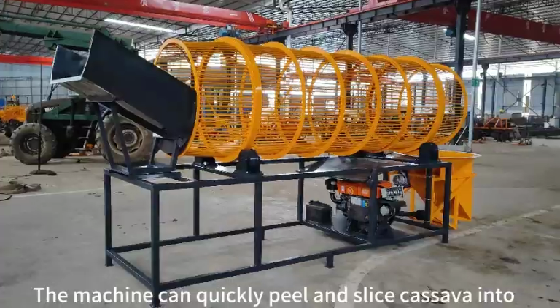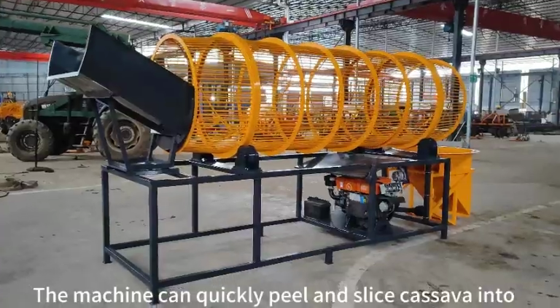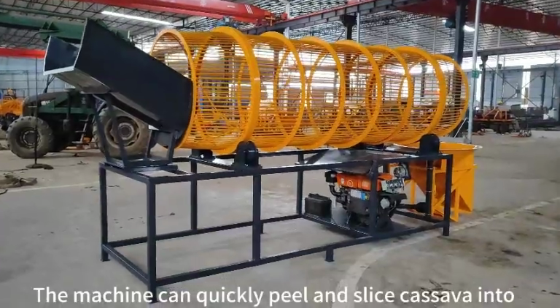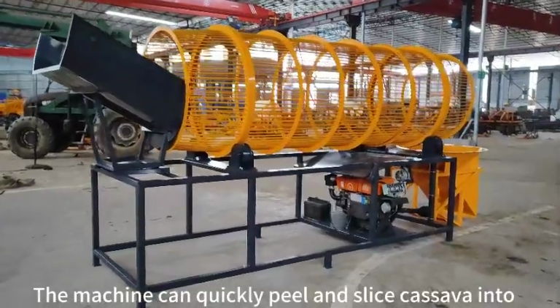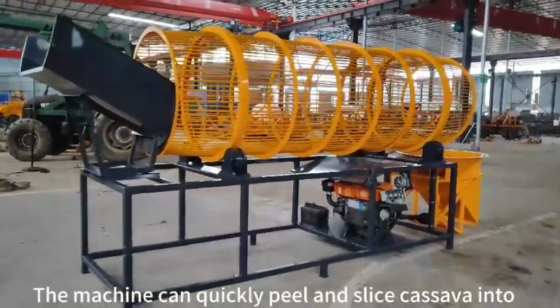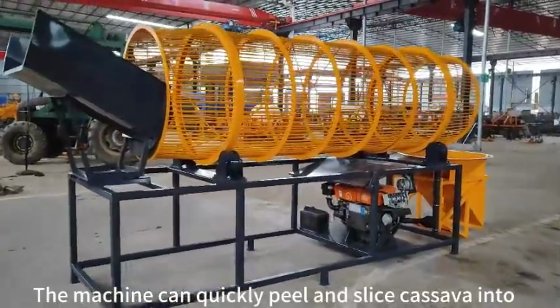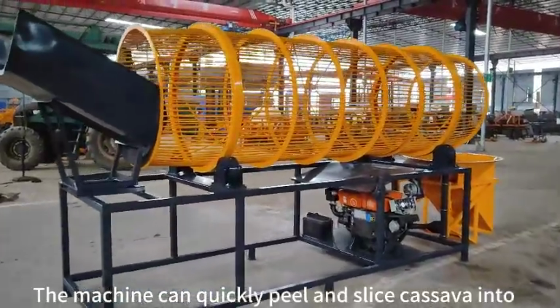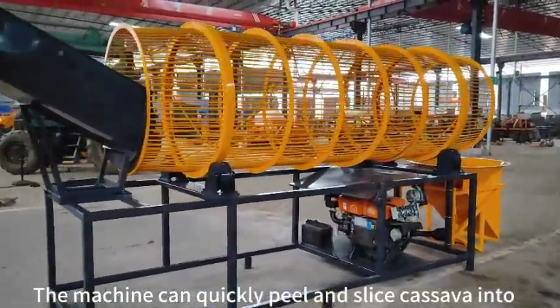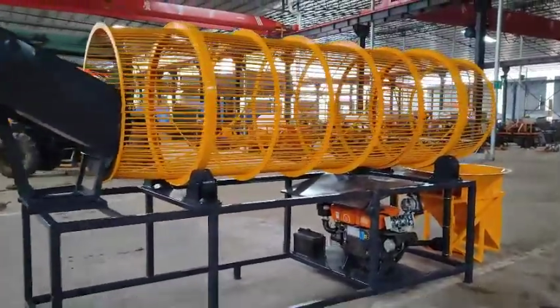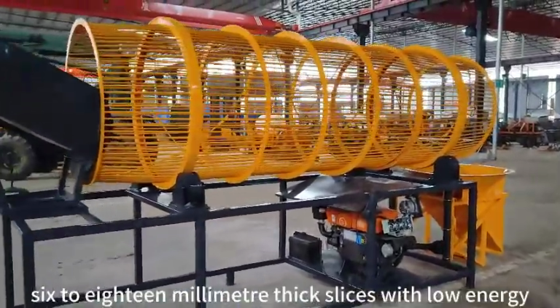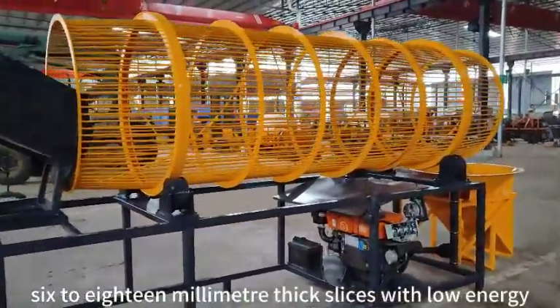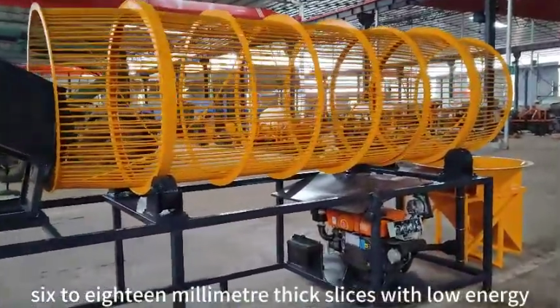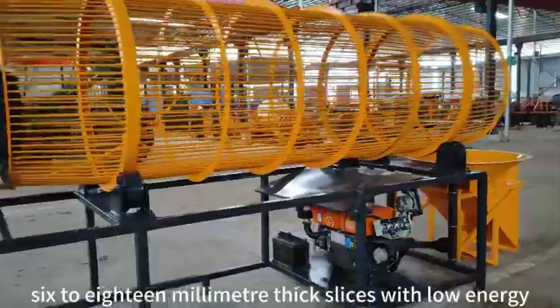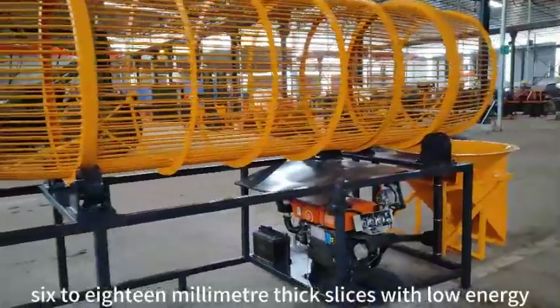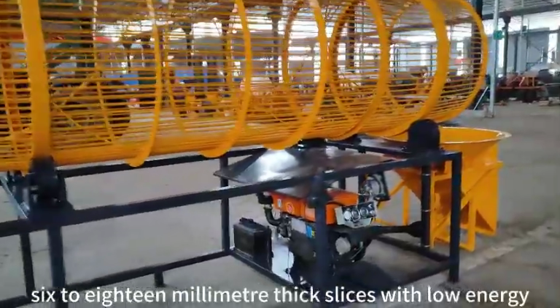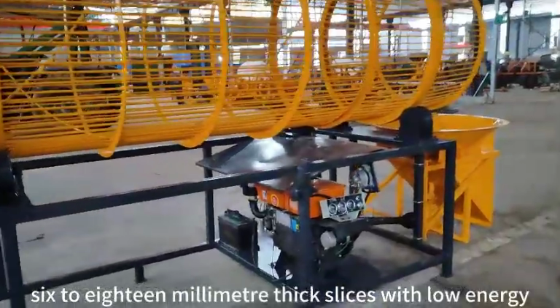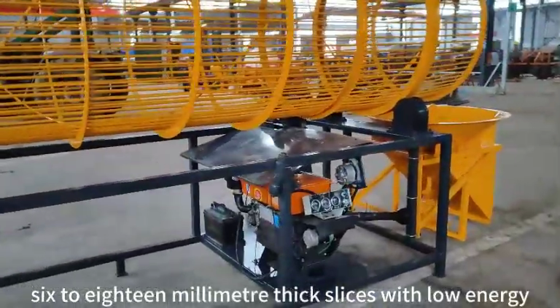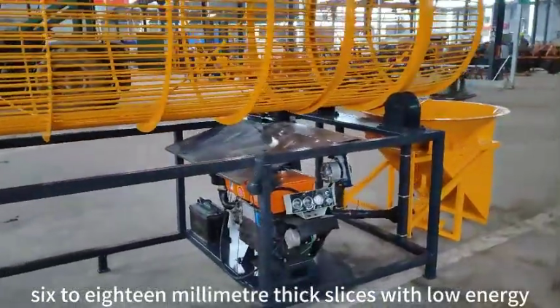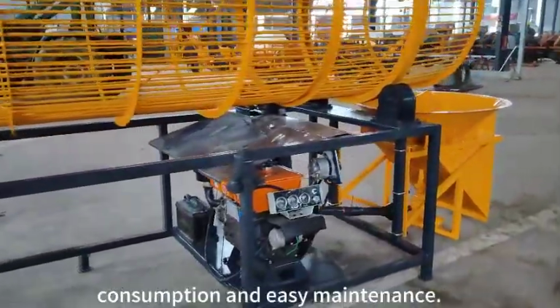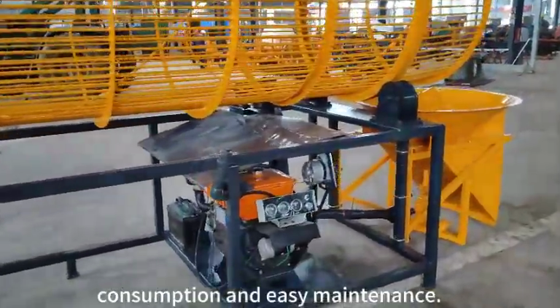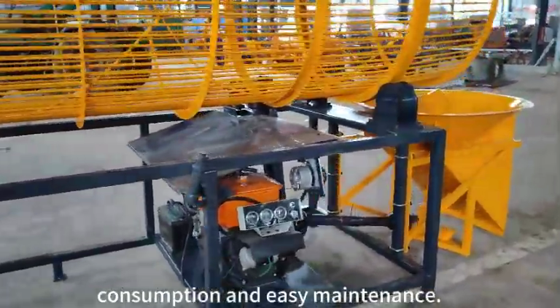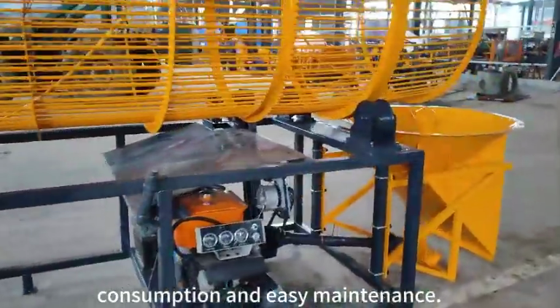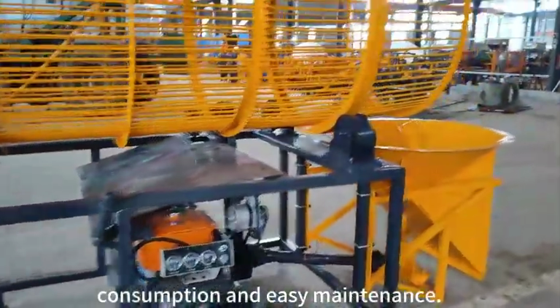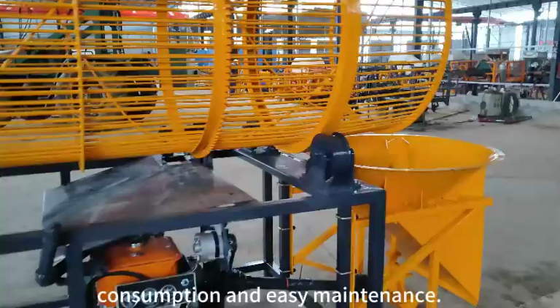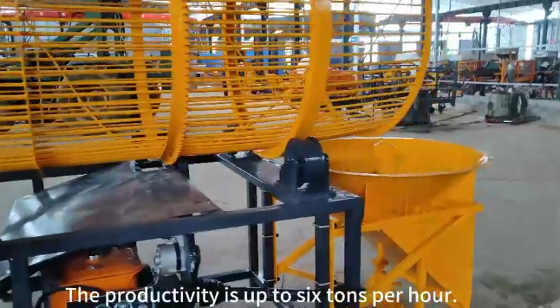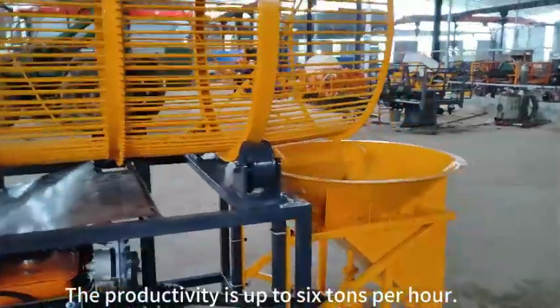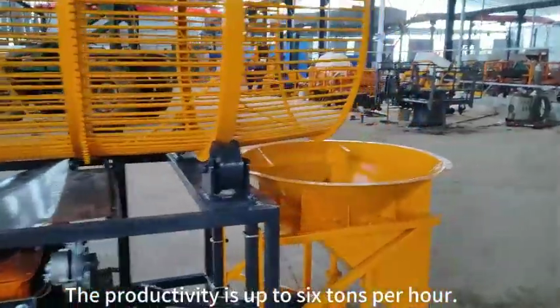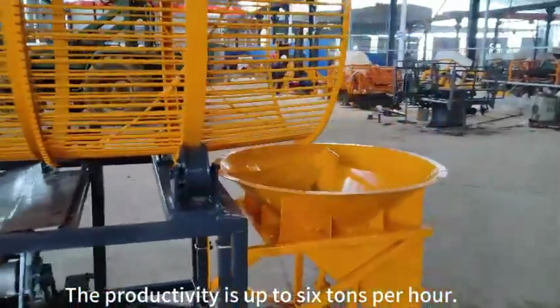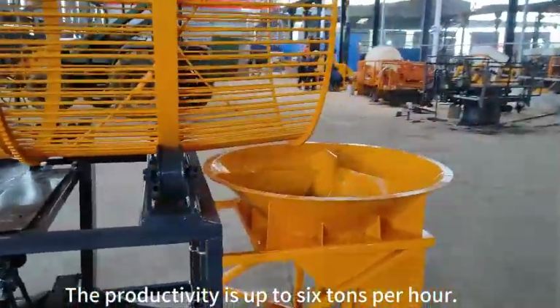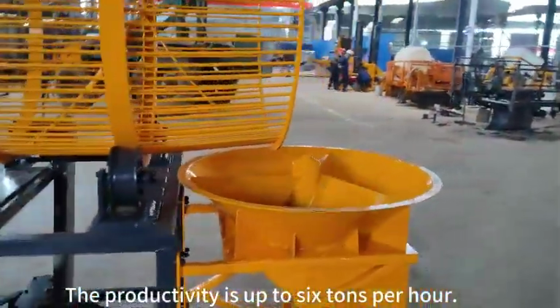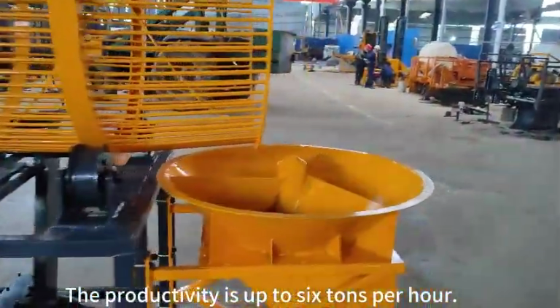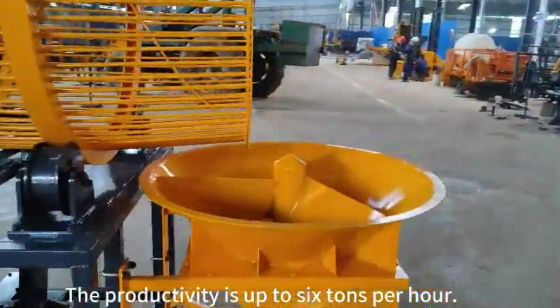The machine can quickly peel and slice cassava into 6-18mm thick slices with low energy consumption and easy maintenance. The productivity is up to 6 tons per hour.